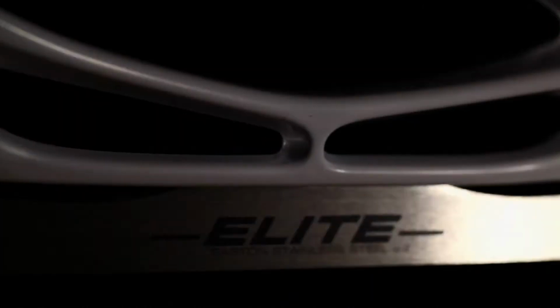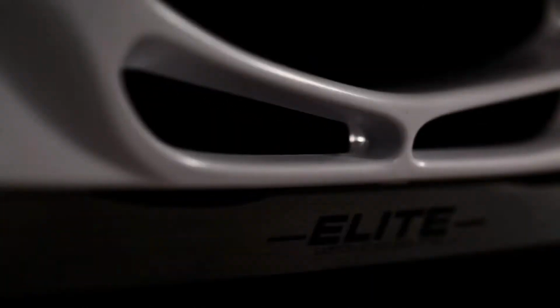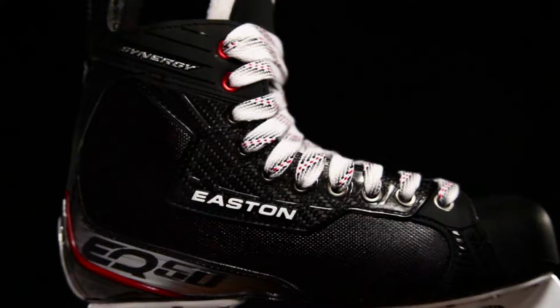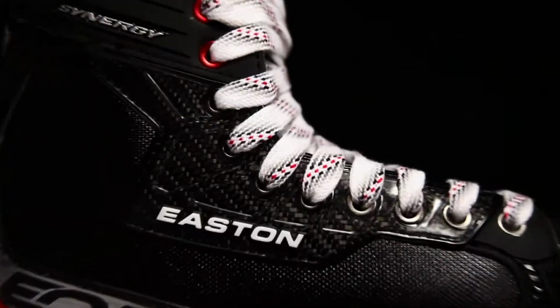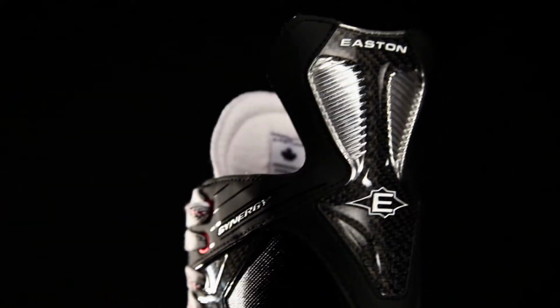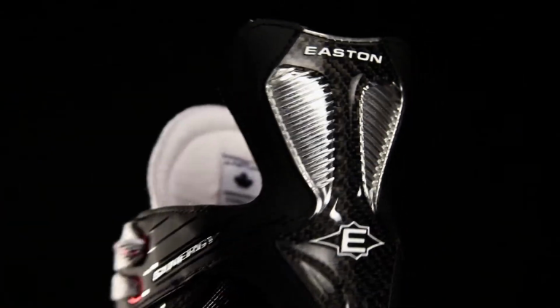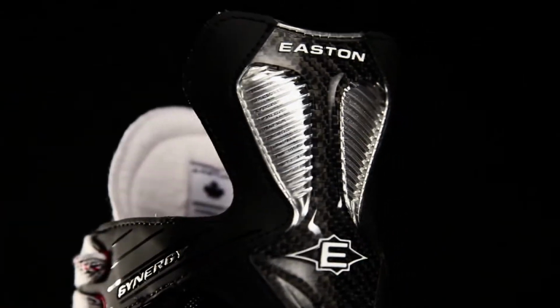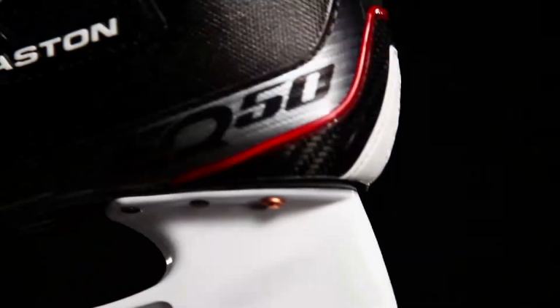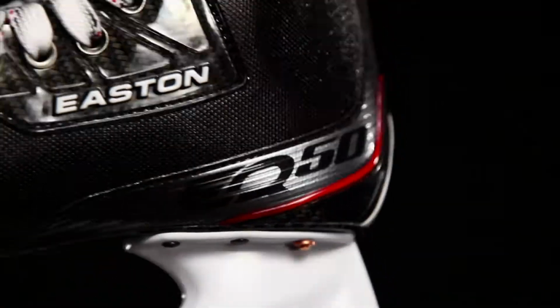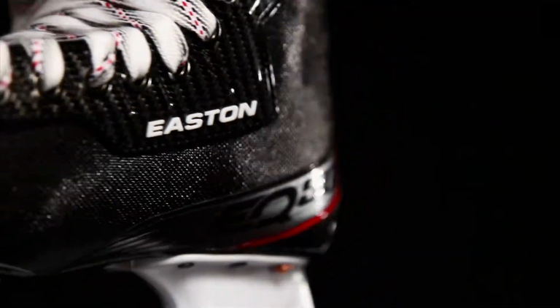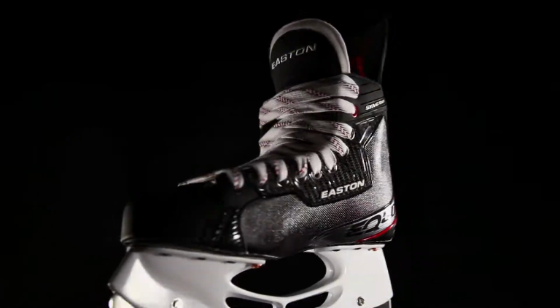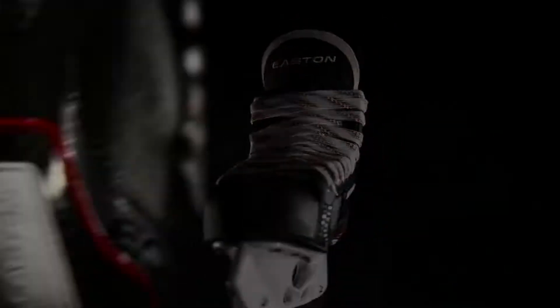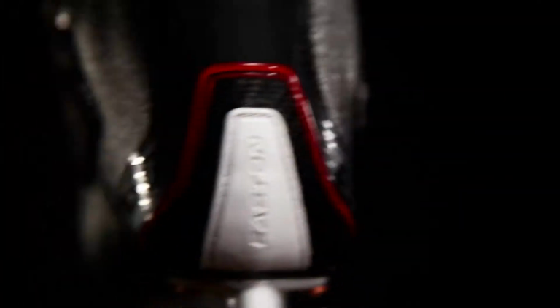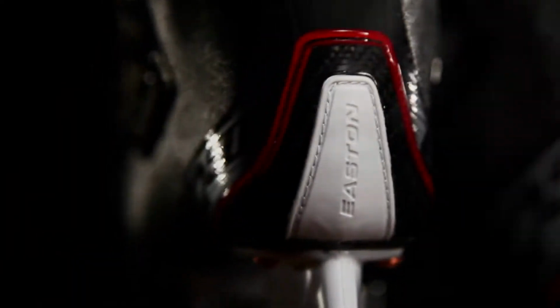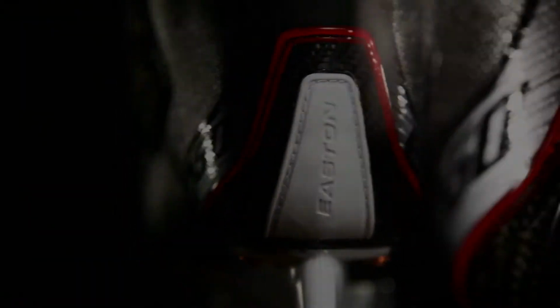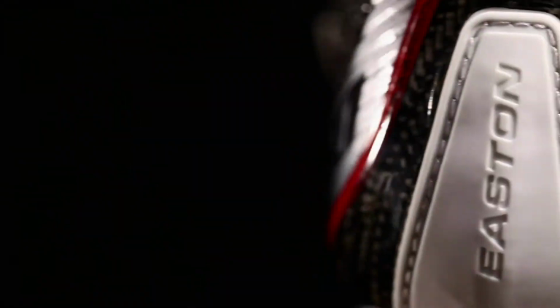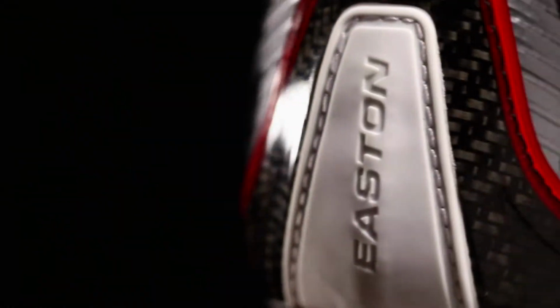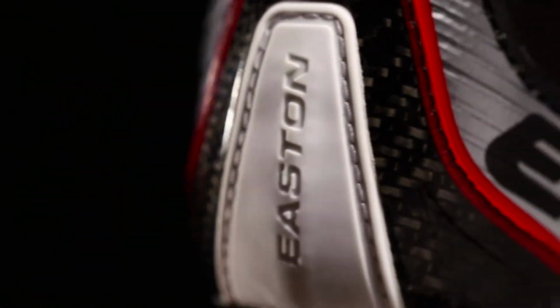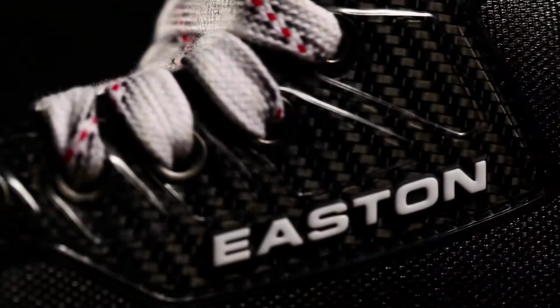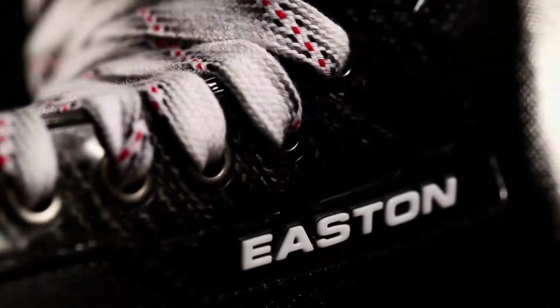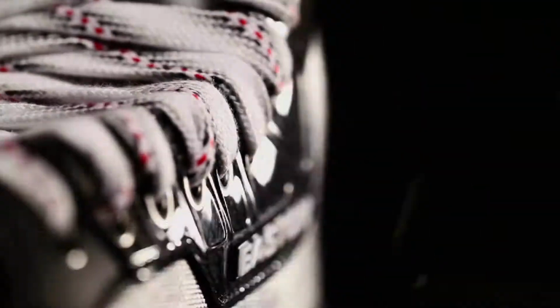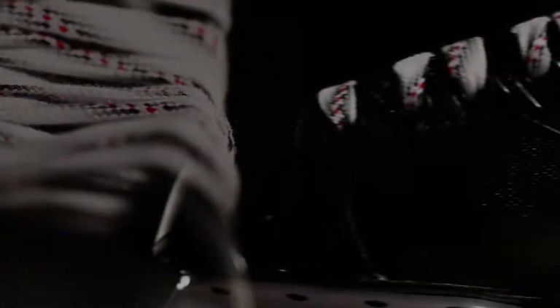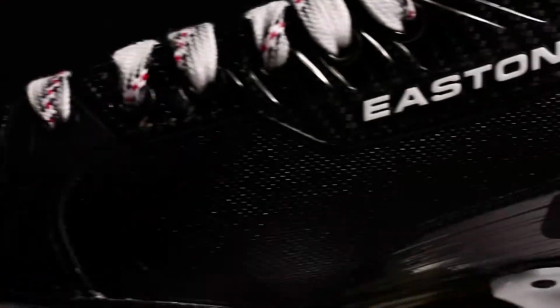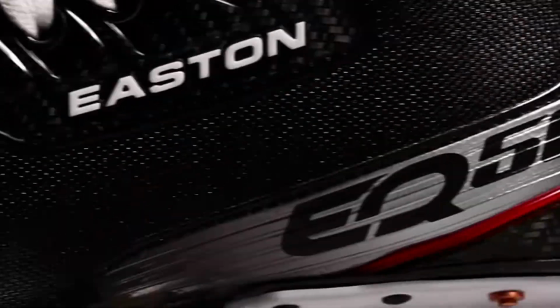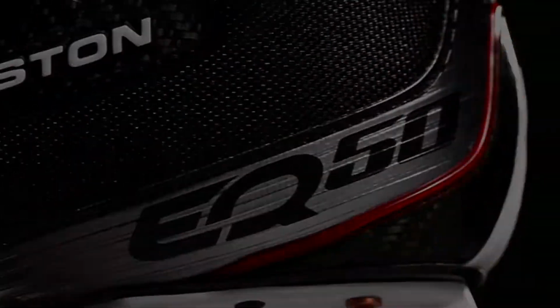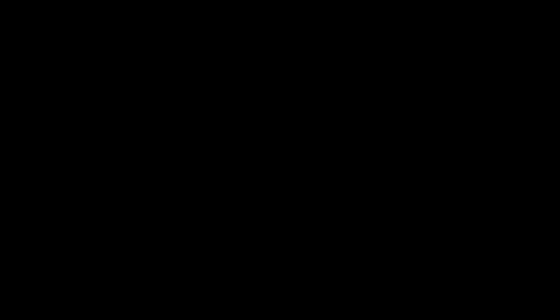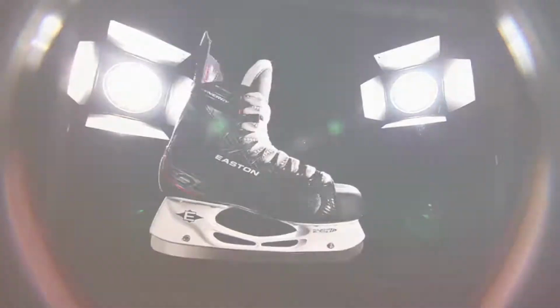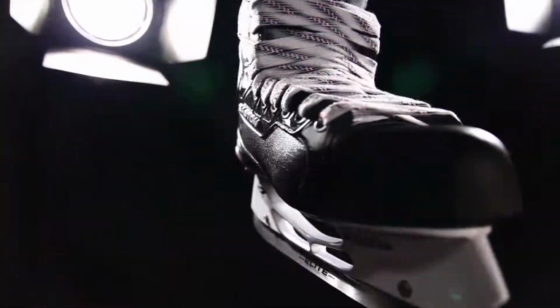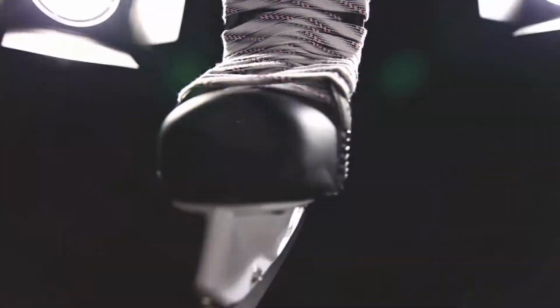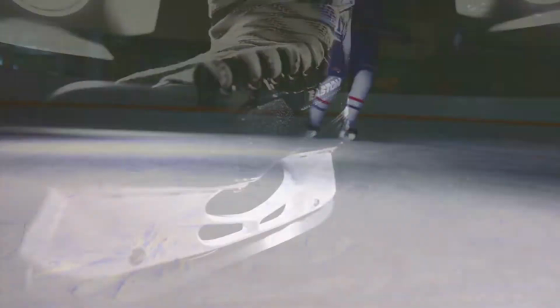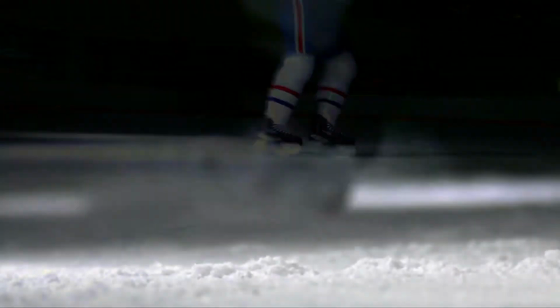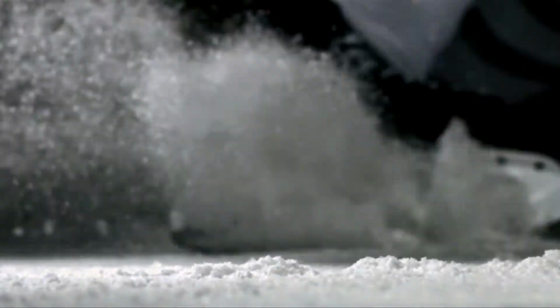With all its speed and power, the Synergy EQ50 skate is like a muscle car for your feet. Buckle up, hit the gas, and dominate the ice with a new breed at speed.